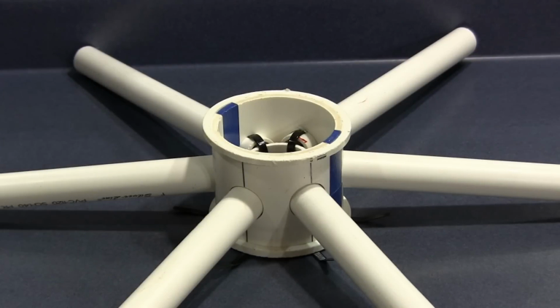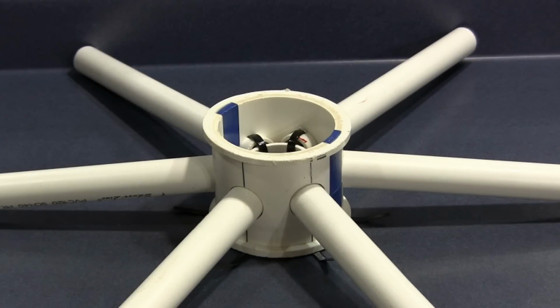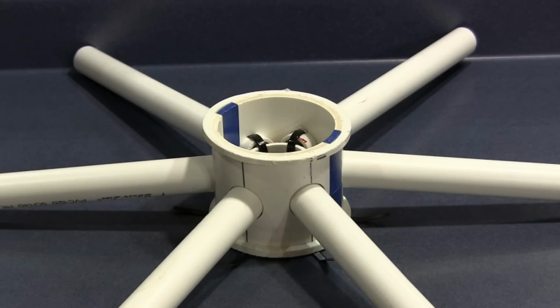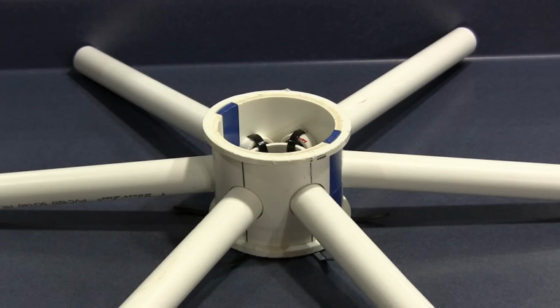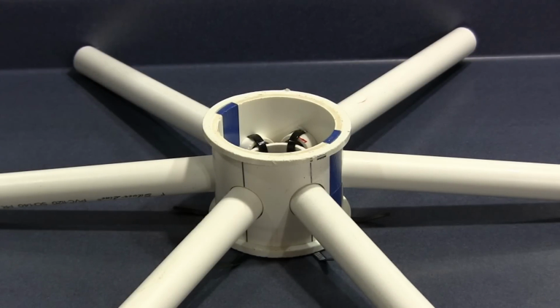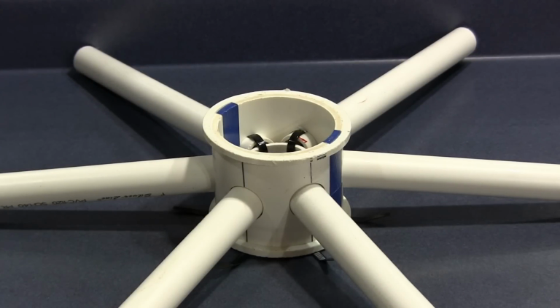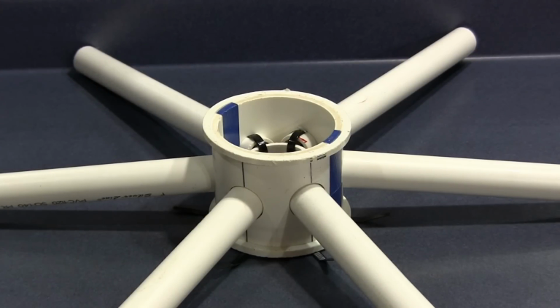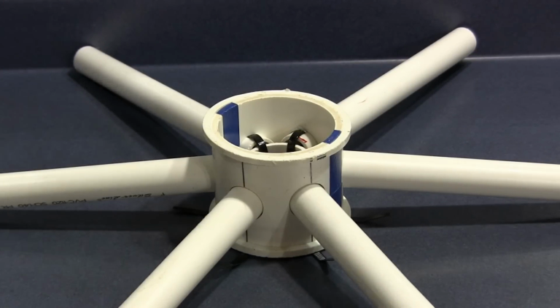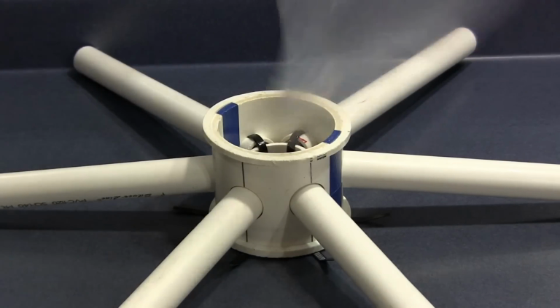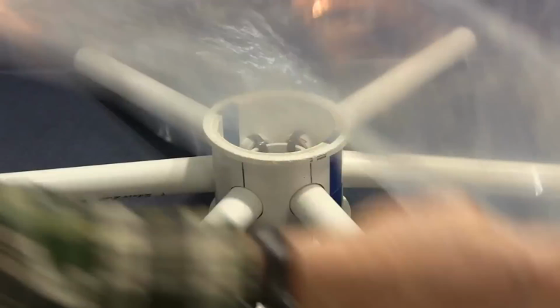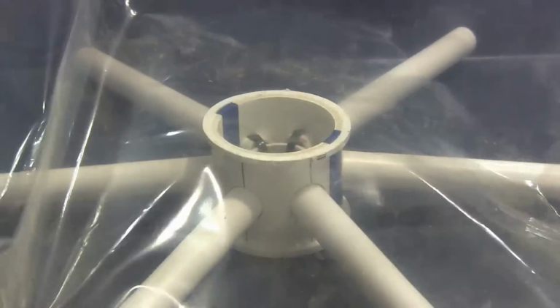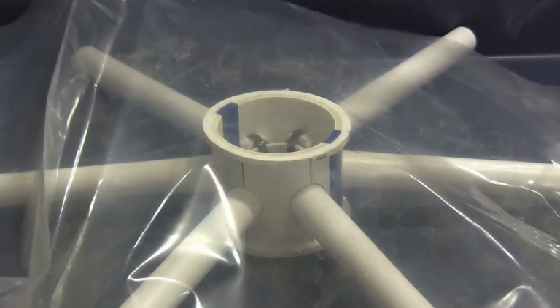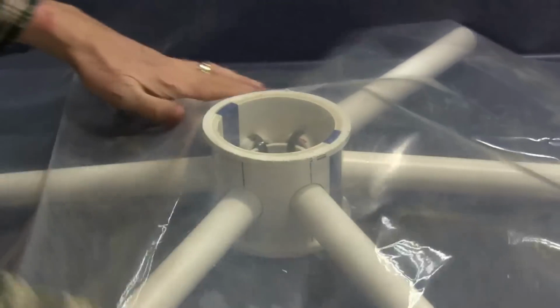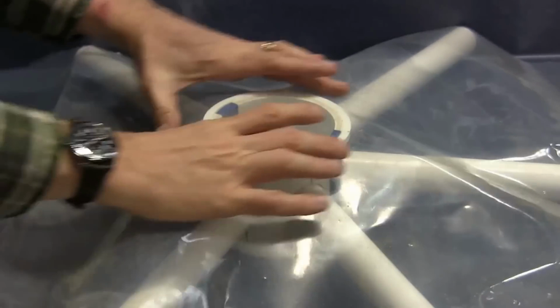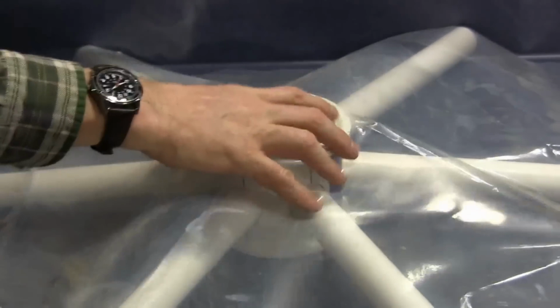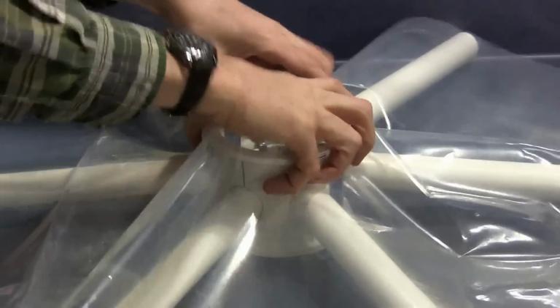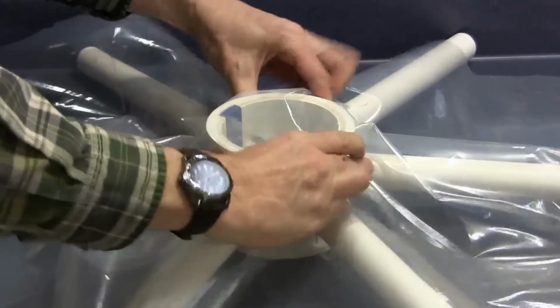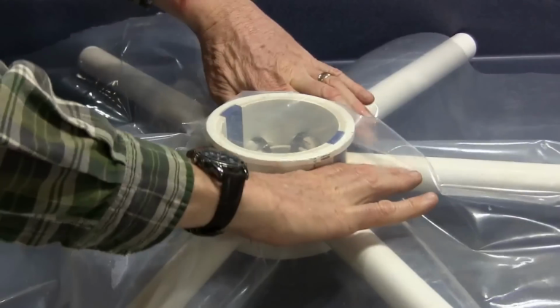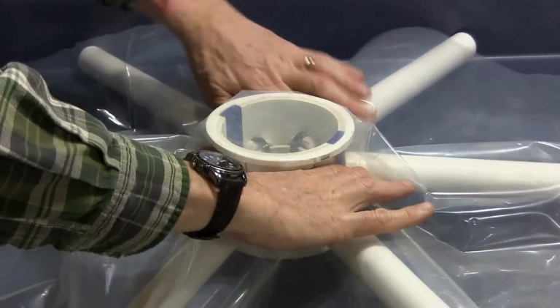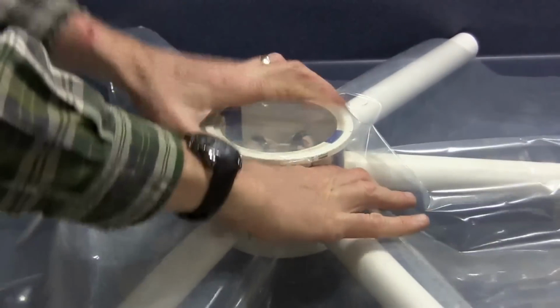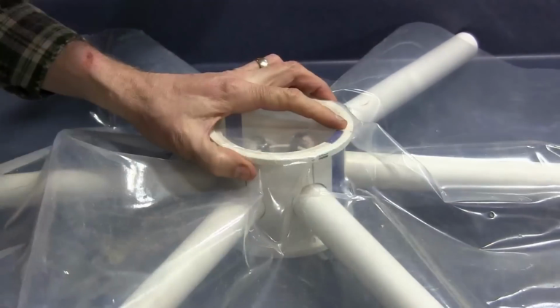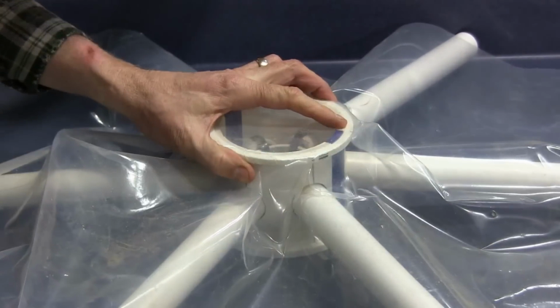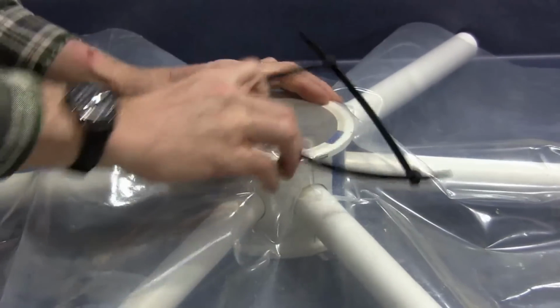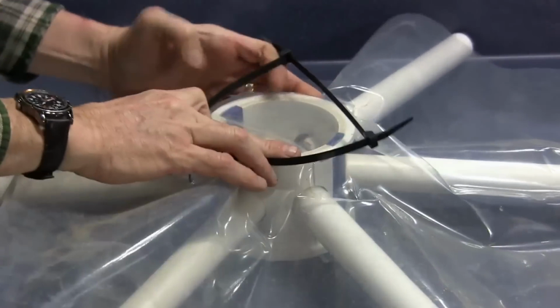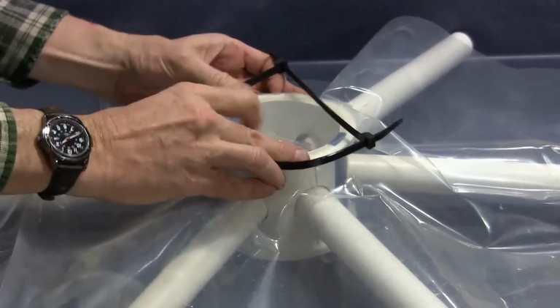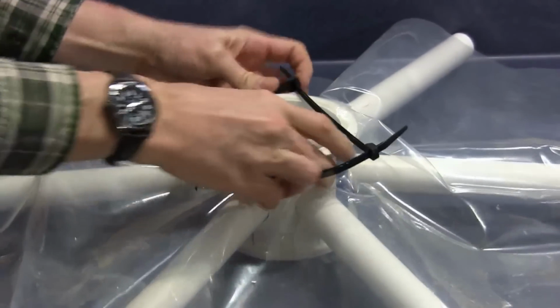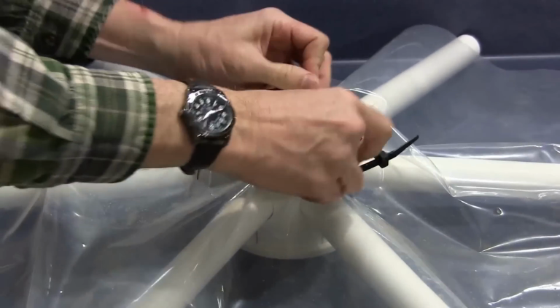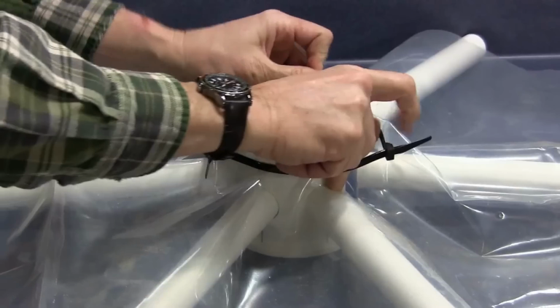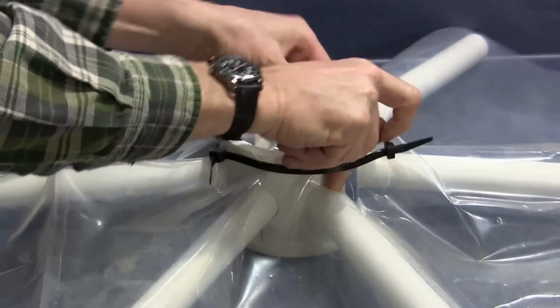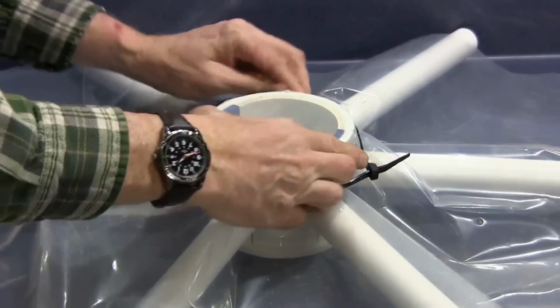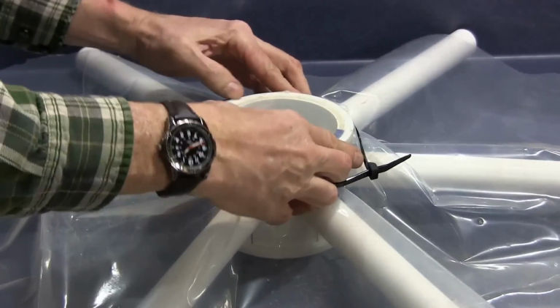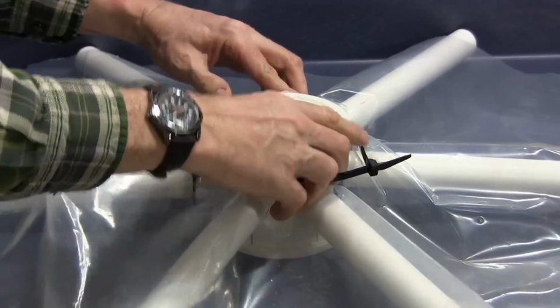Our patented dome hub has an edge ring for attaching the covering. Simply wrap the greenhouse plastic over the dome hub and edge ring, and secure the plastic to the hub by cinching the zip ties behind the ring.